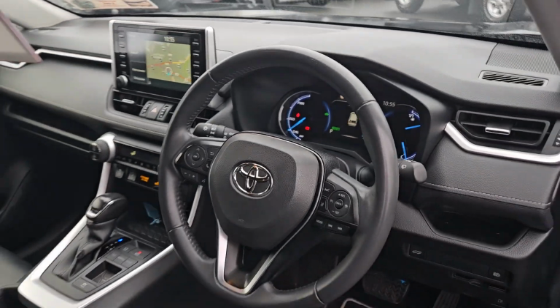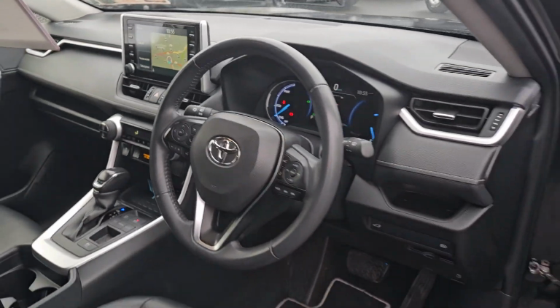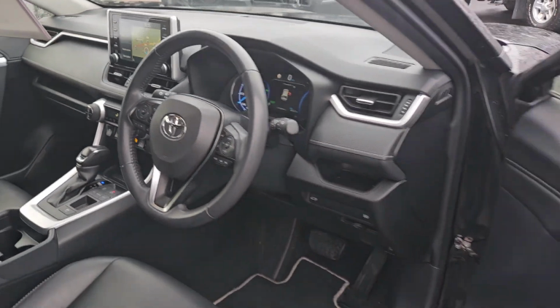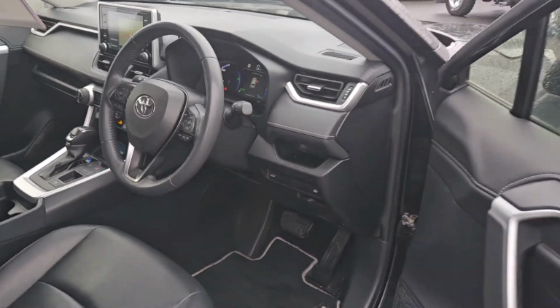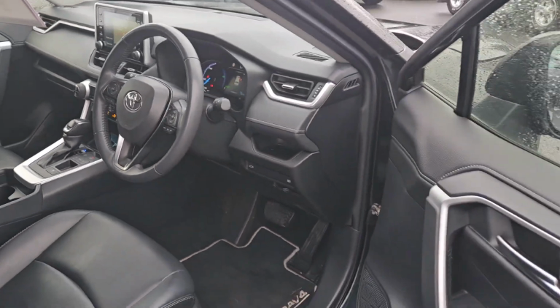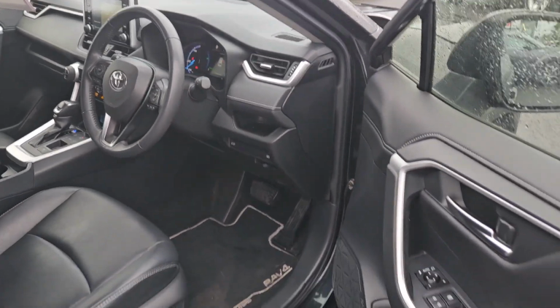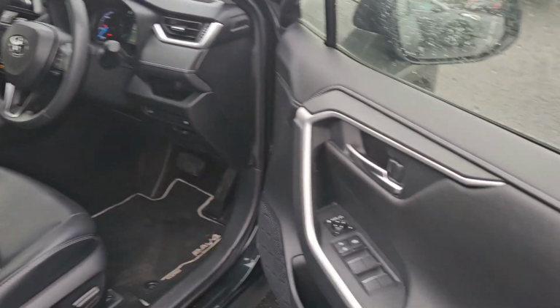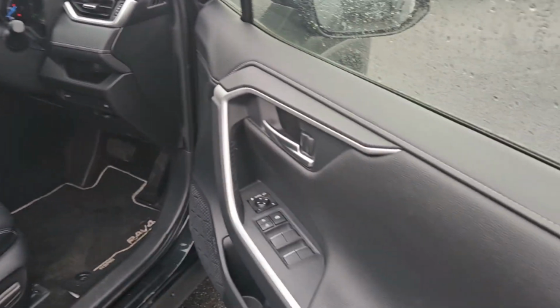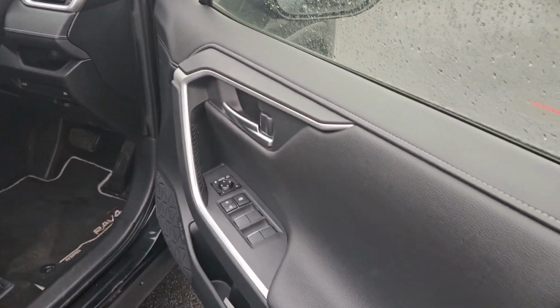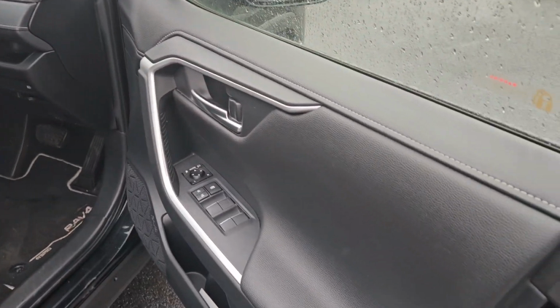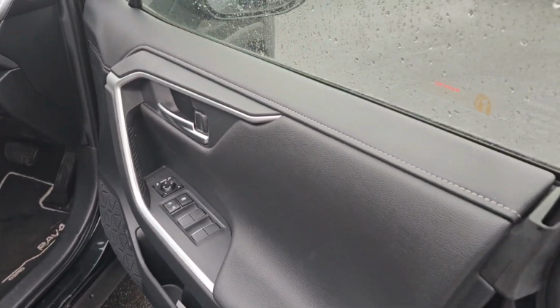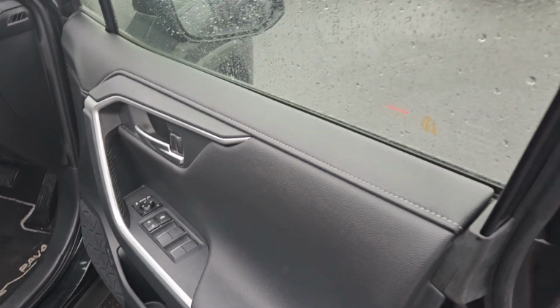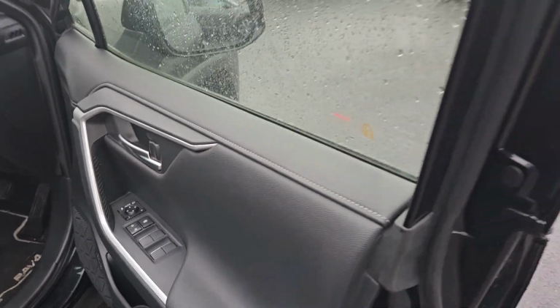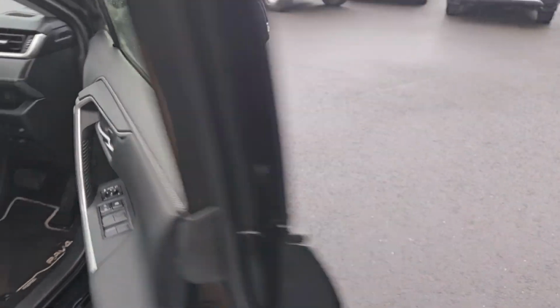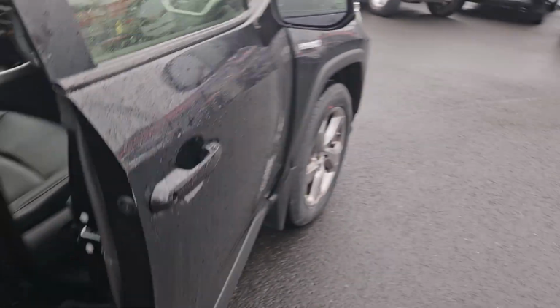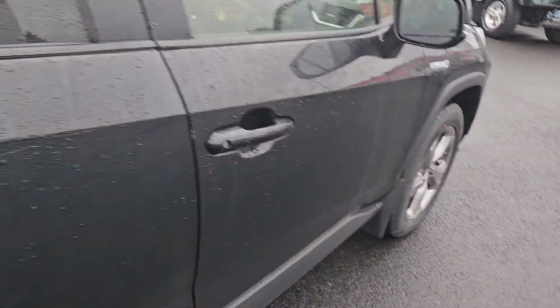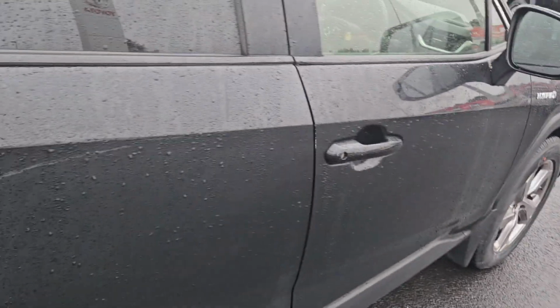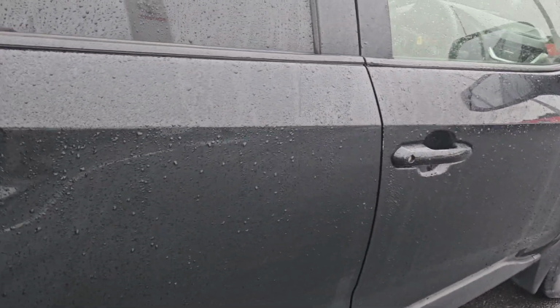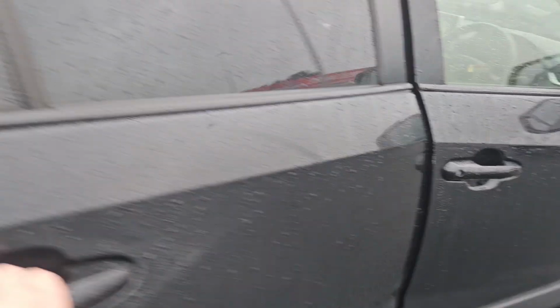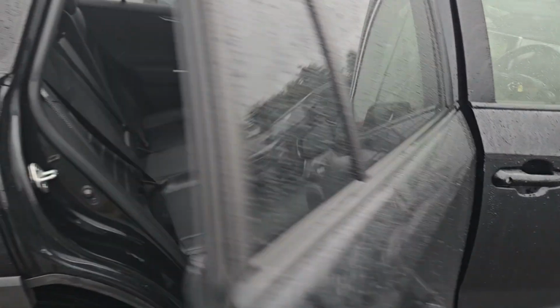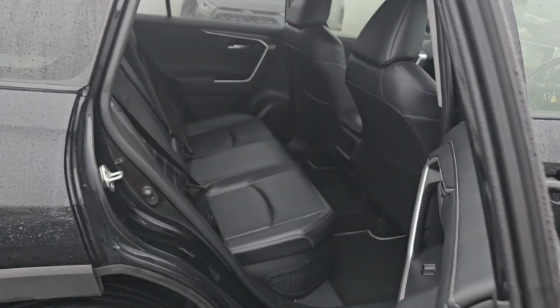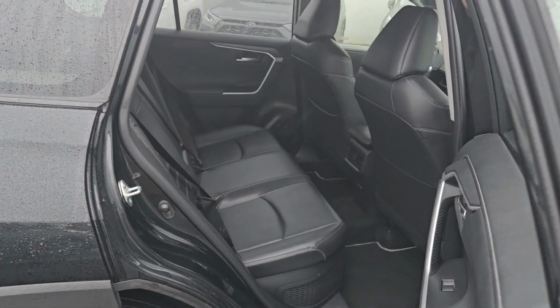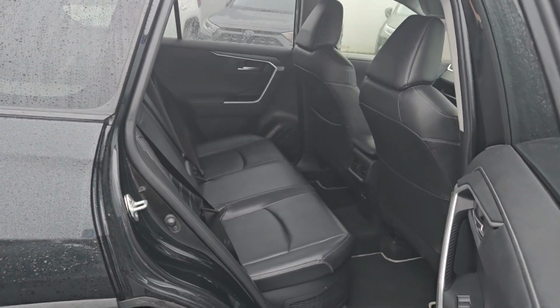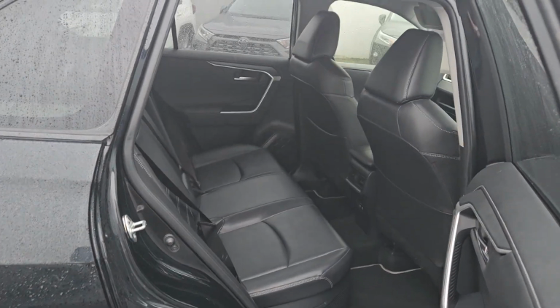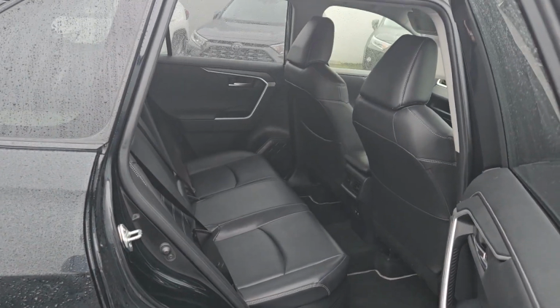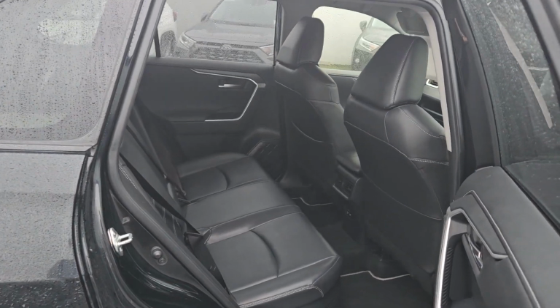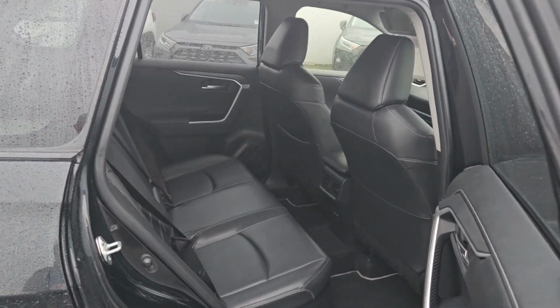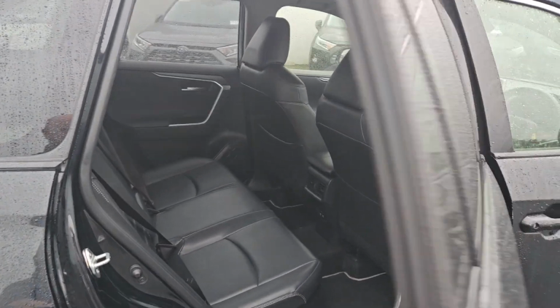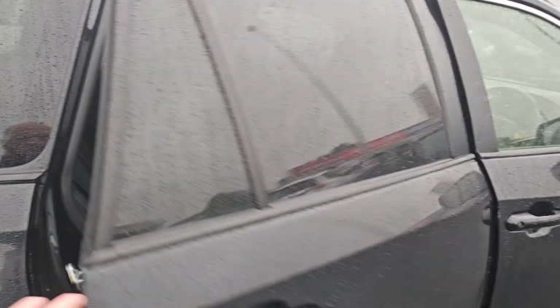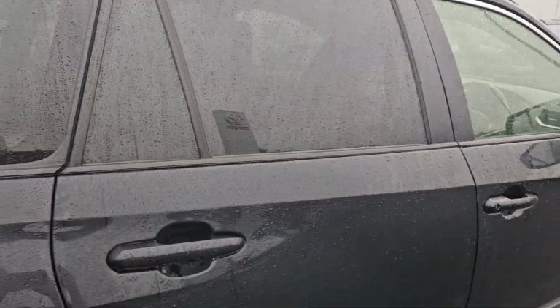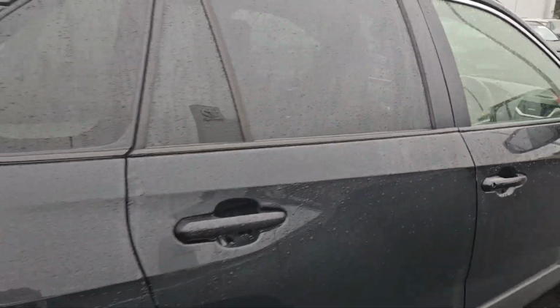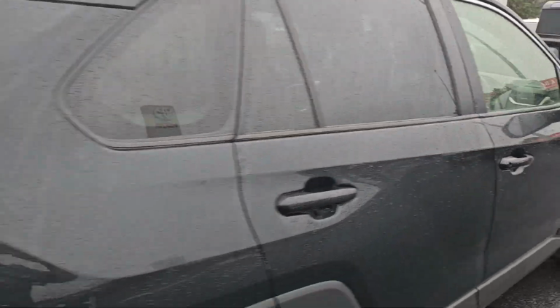It does have all the Toyota Safety Sense and Lane Departure, front and rear electric windows, power folding mirrors as well. Huge space in the back there, with nice fixed points on the seats.